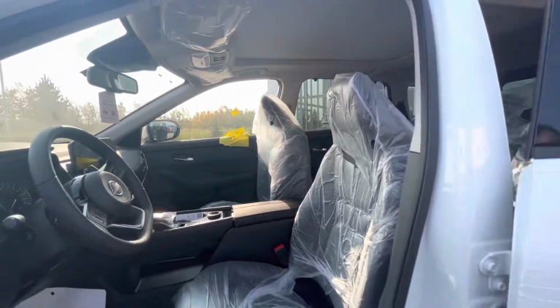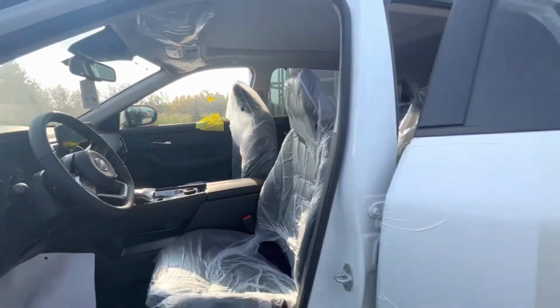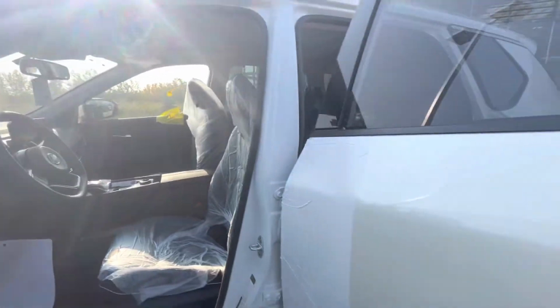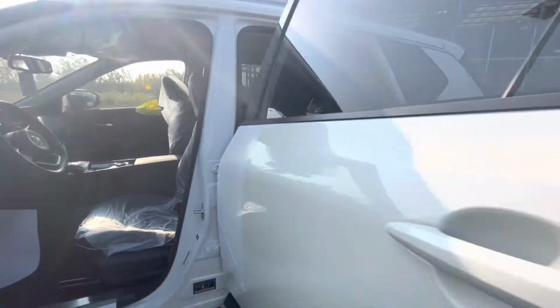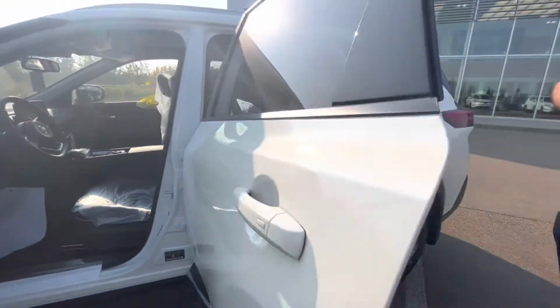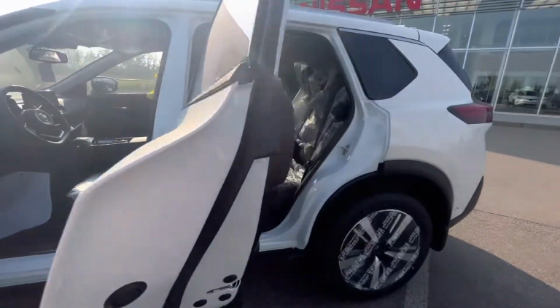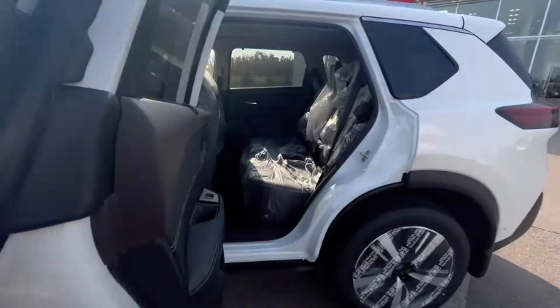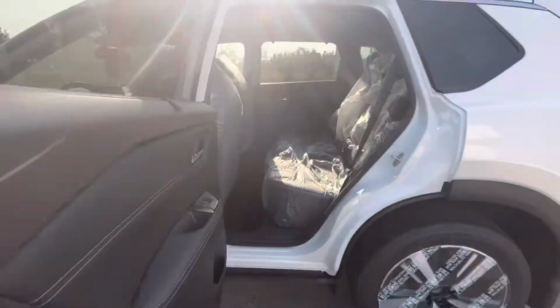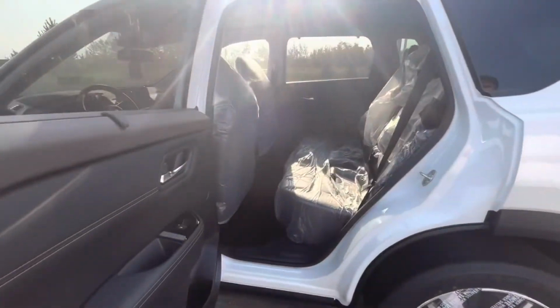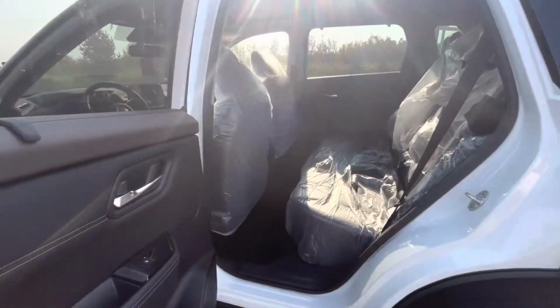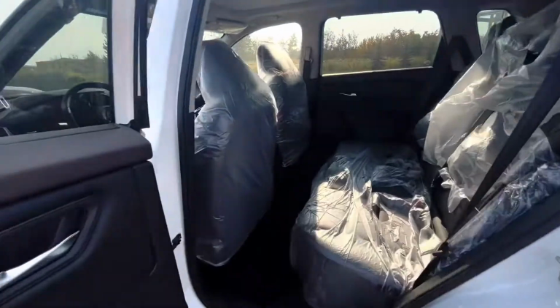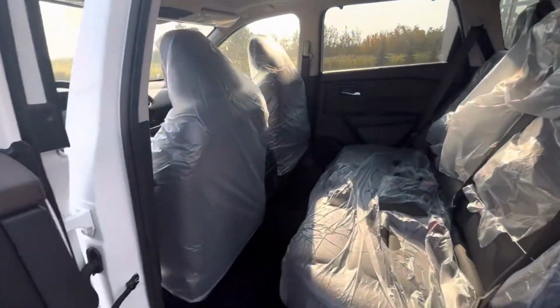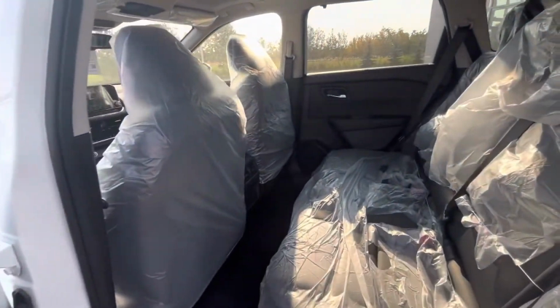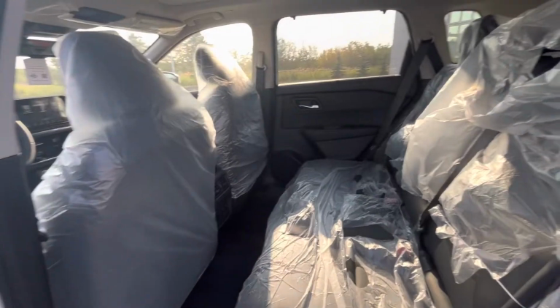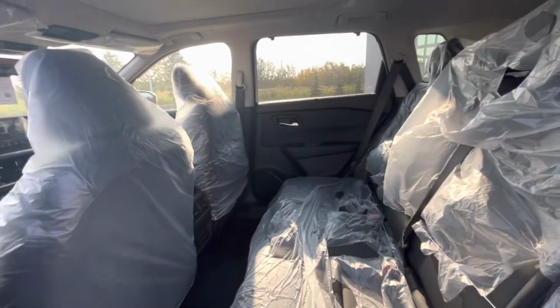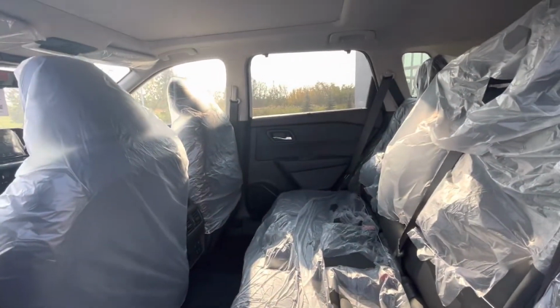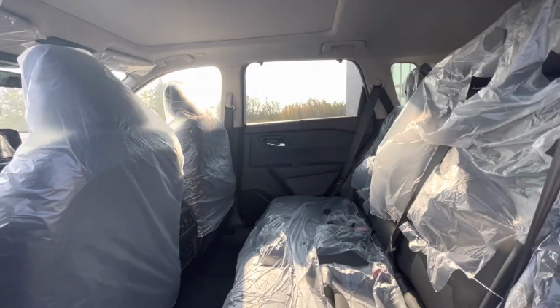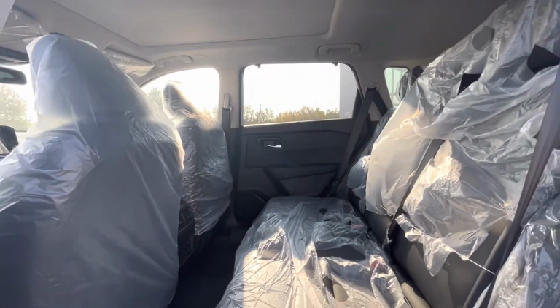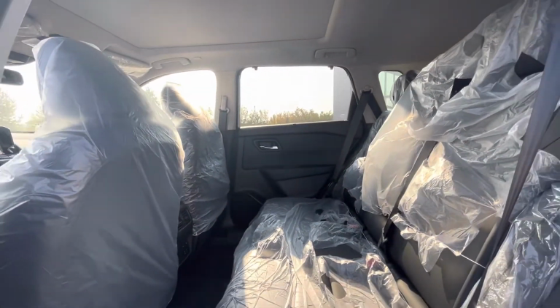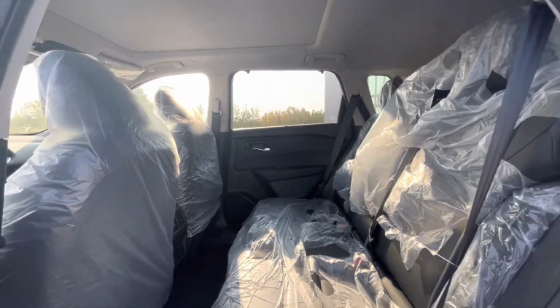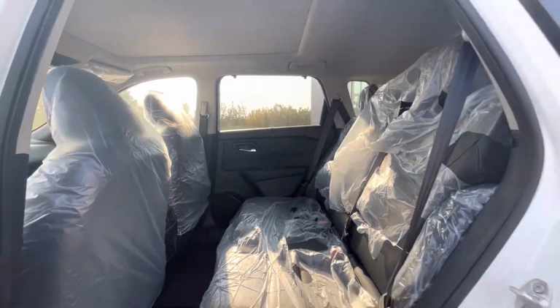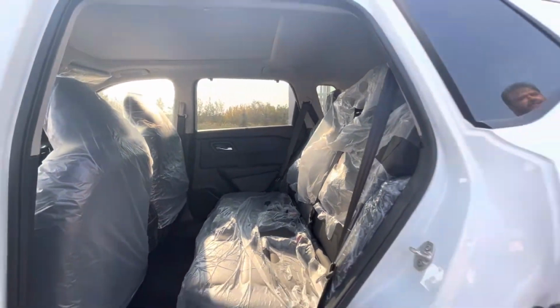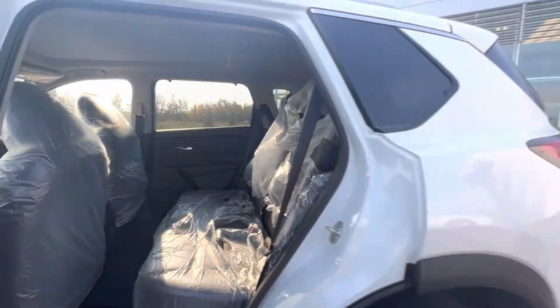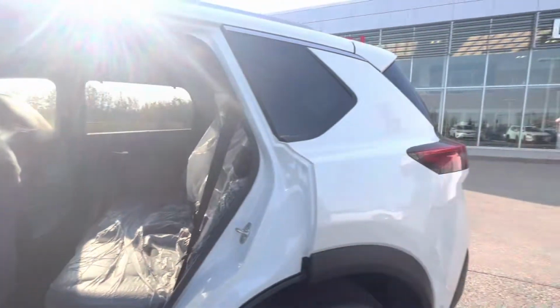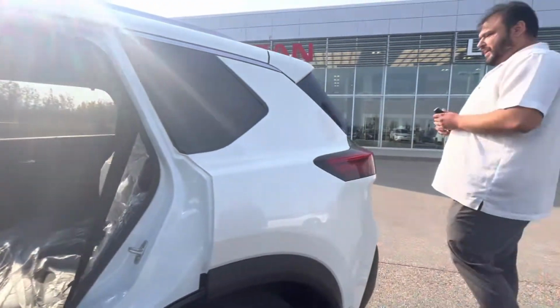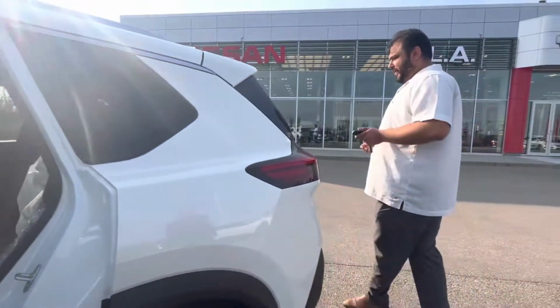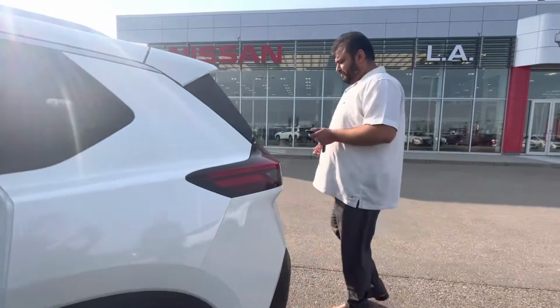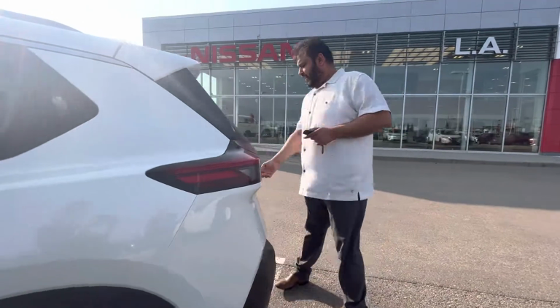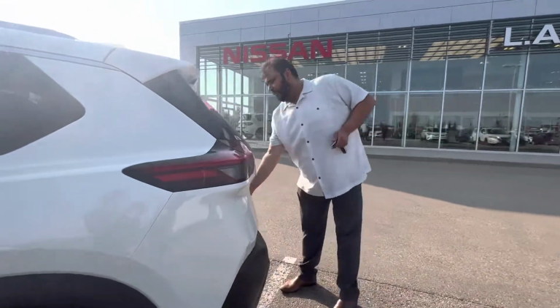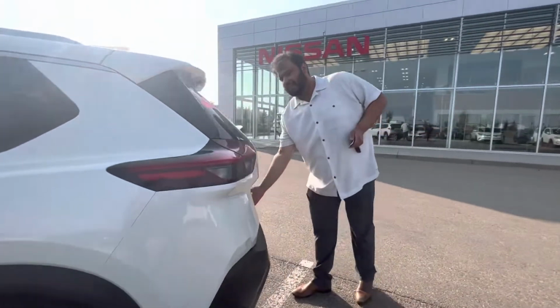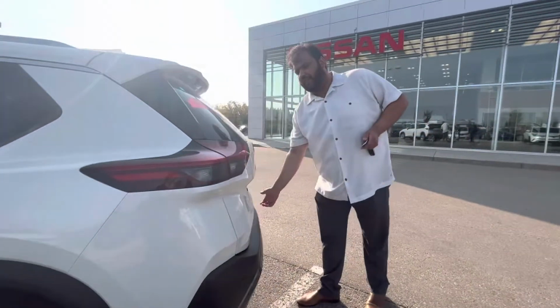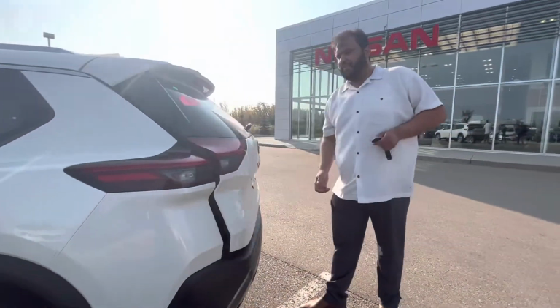Moving on to the back, you've got tons and tons of space for your passengers. The back seats are also heated. Matter of fact, they sit higher than the front ones — known as a stadium effect for your passengers.